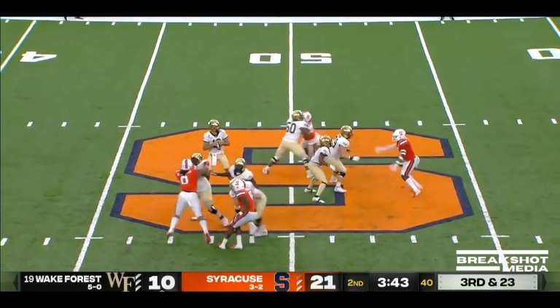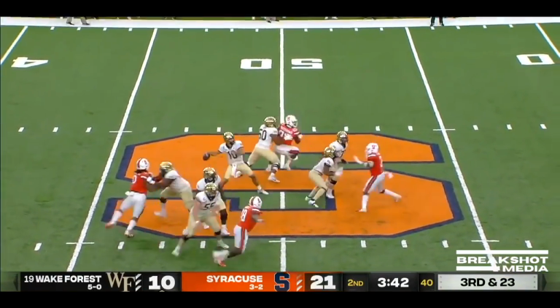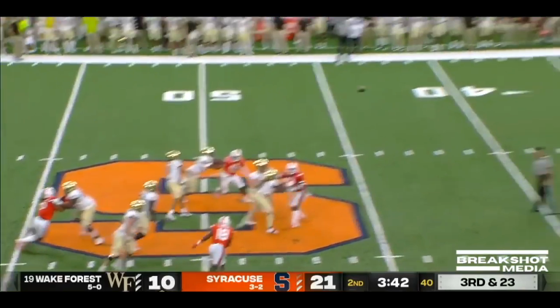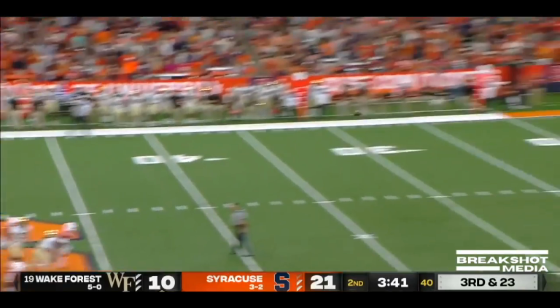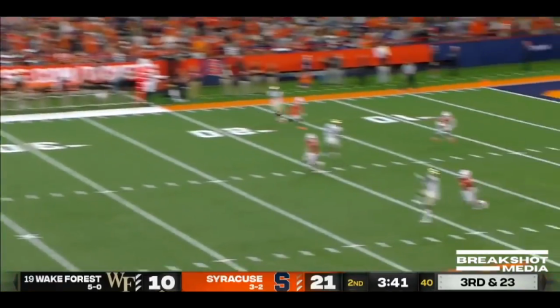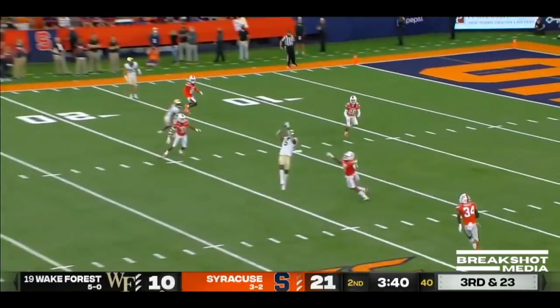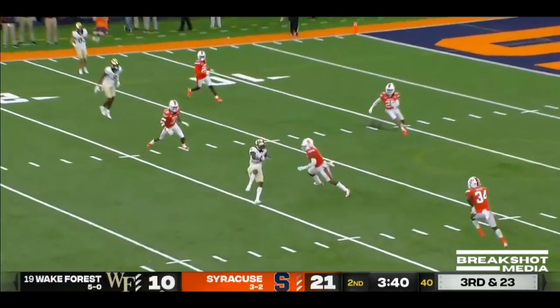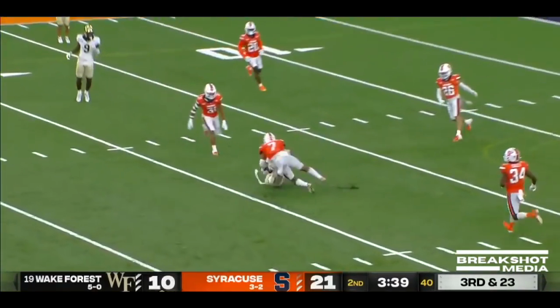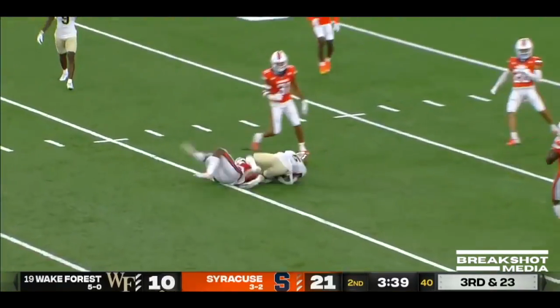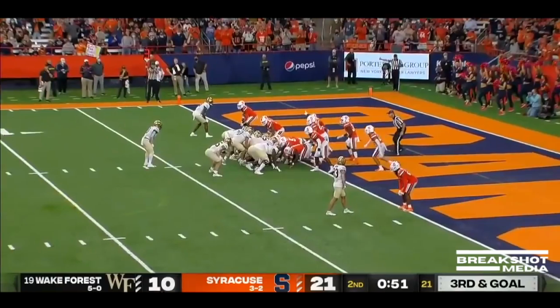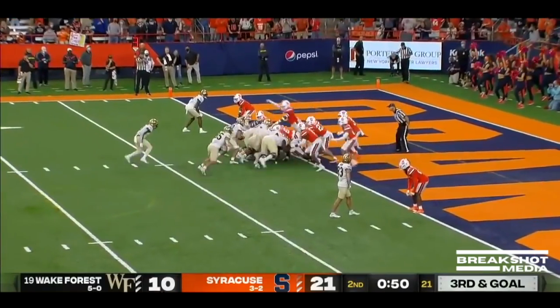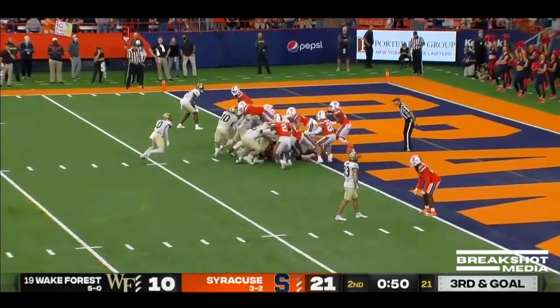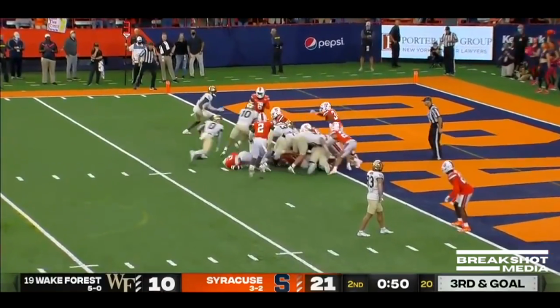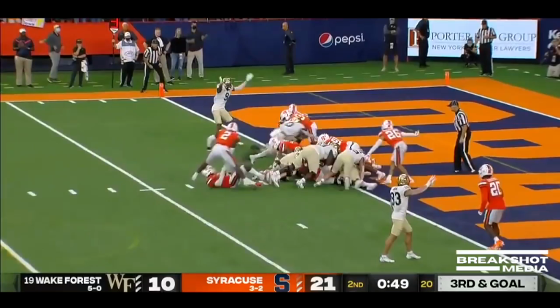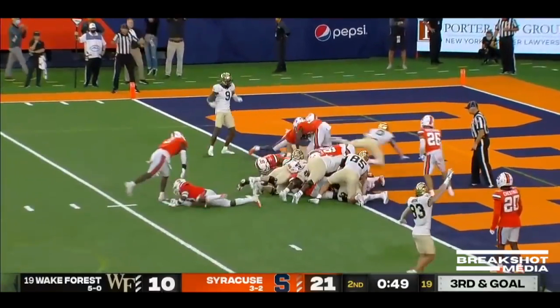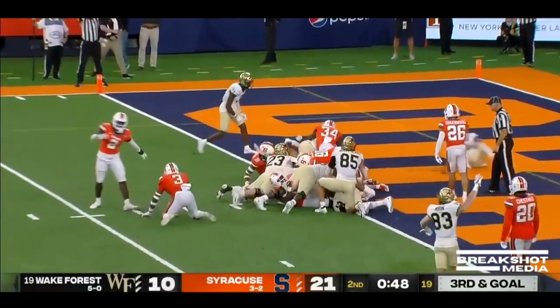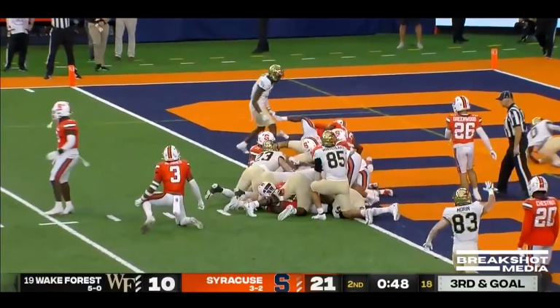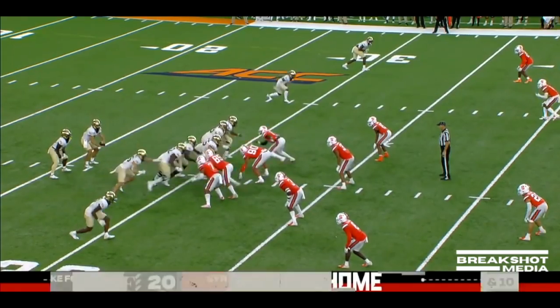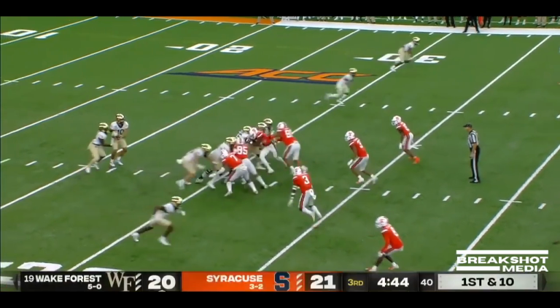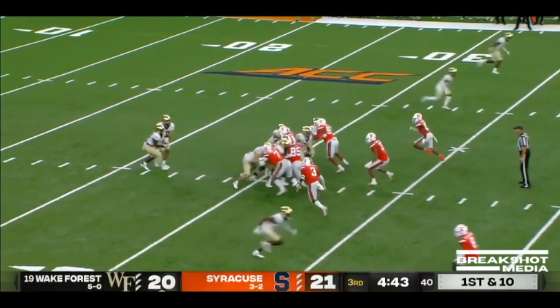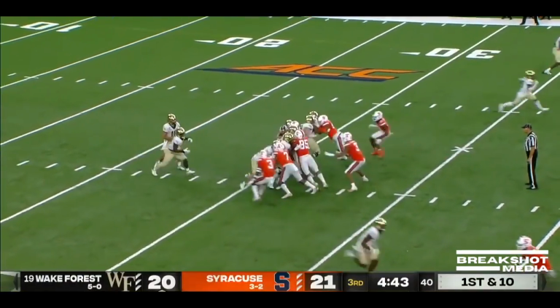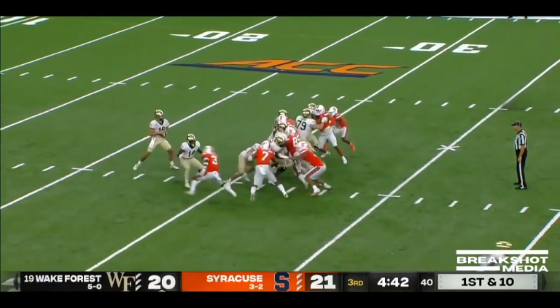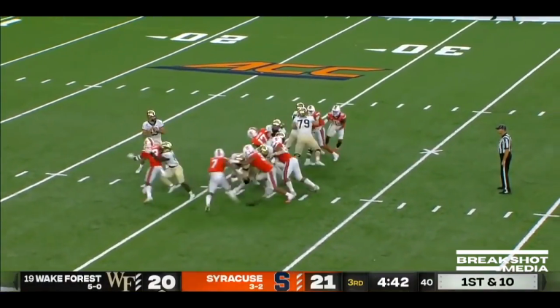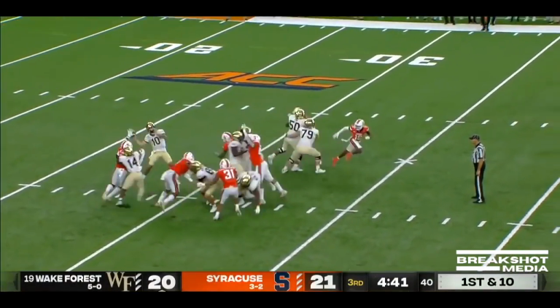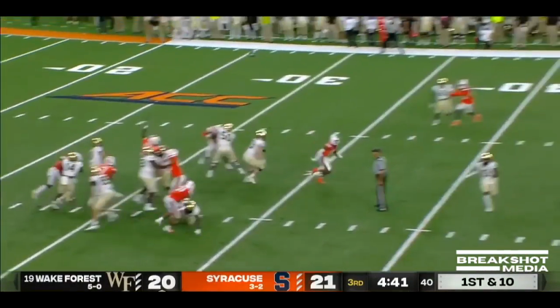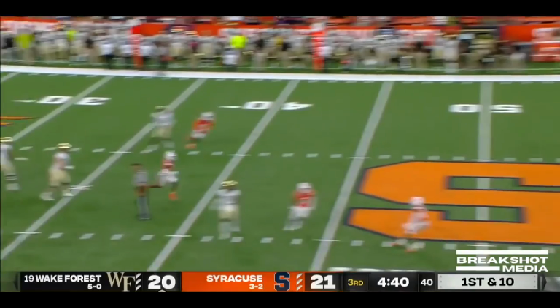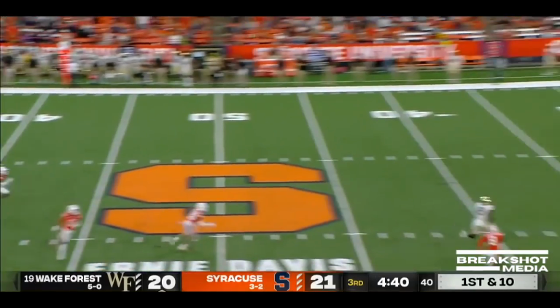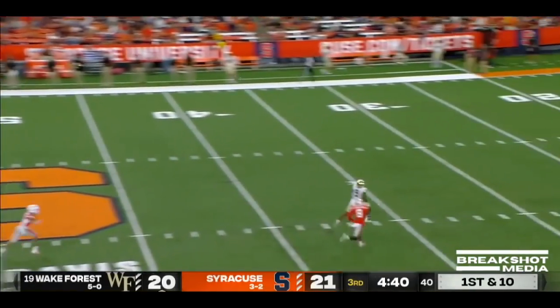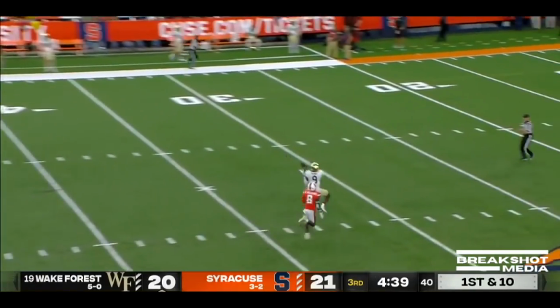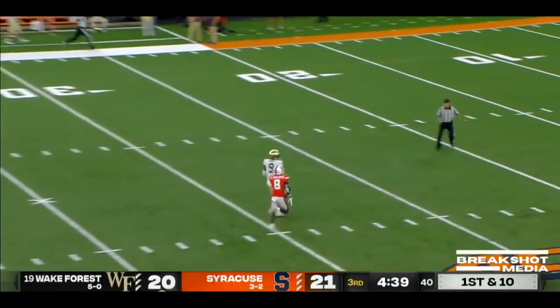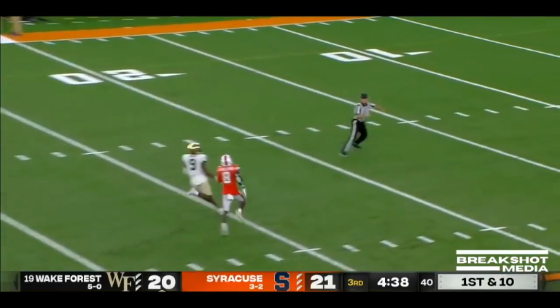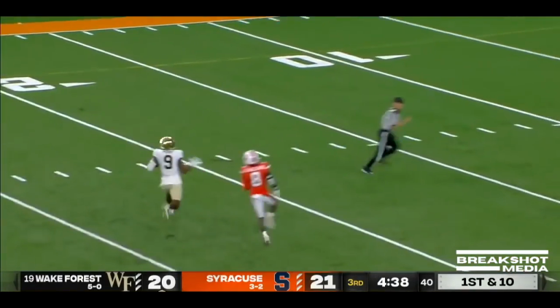Hartman, all day, looking downfield and it's caught inside. At the dome in Syracuse, 21-20, Syracuse with the lead. But Wake looking to take it away.